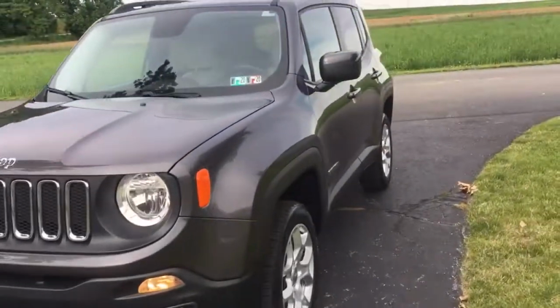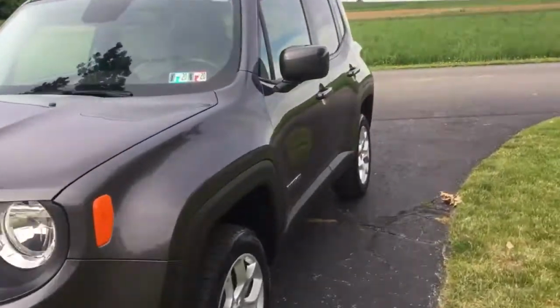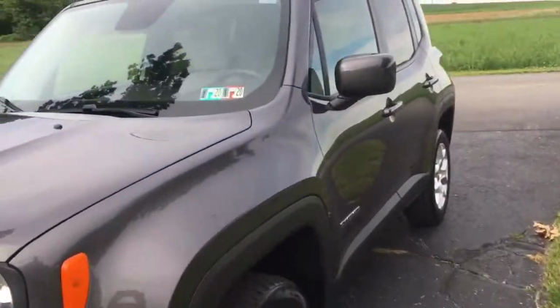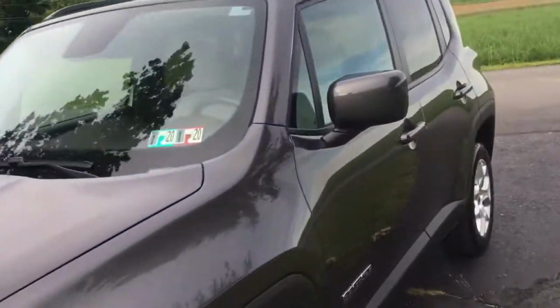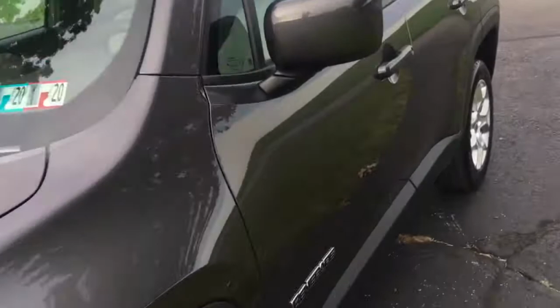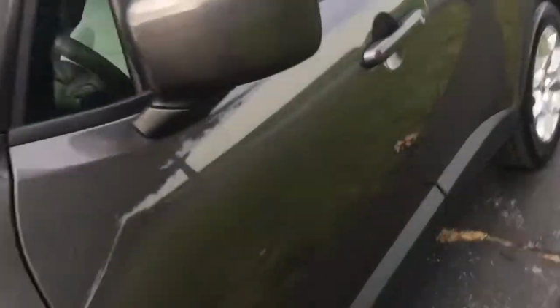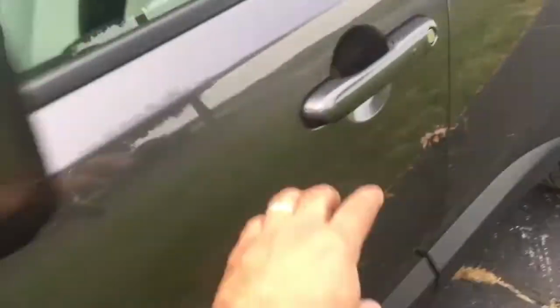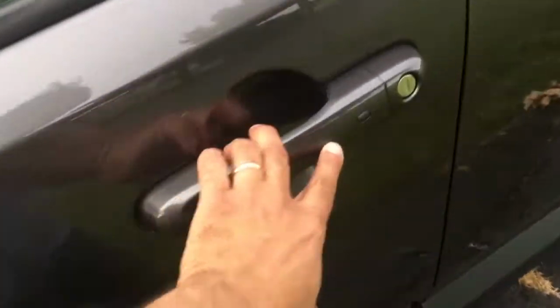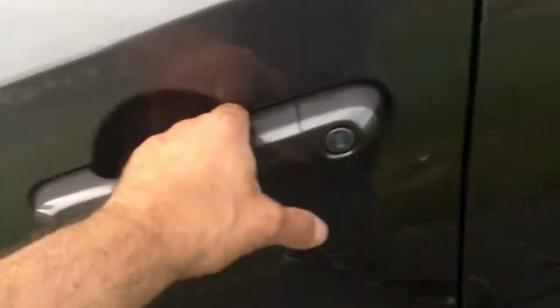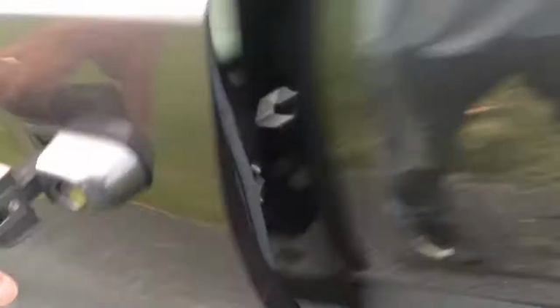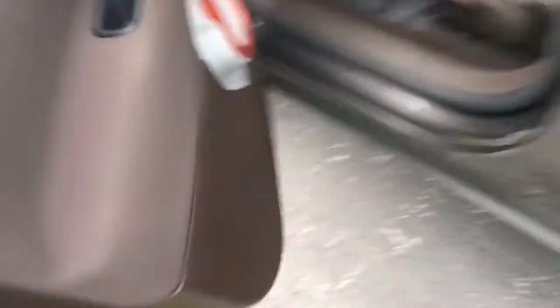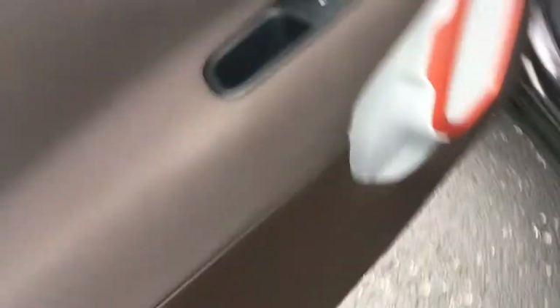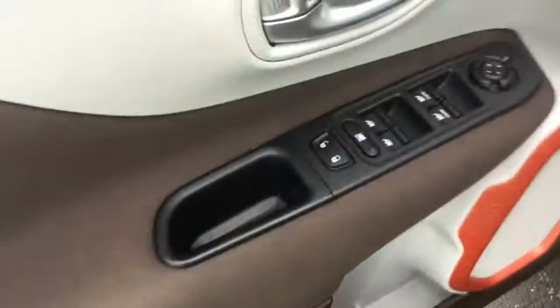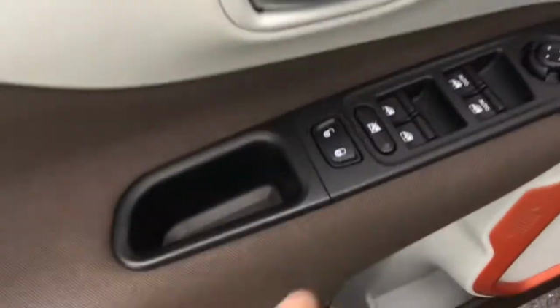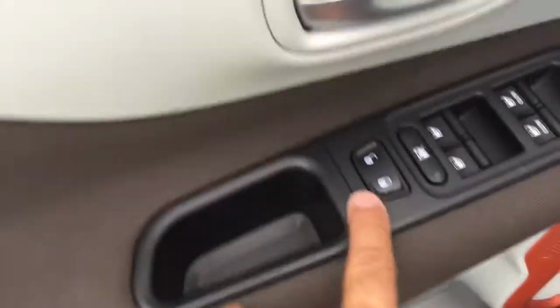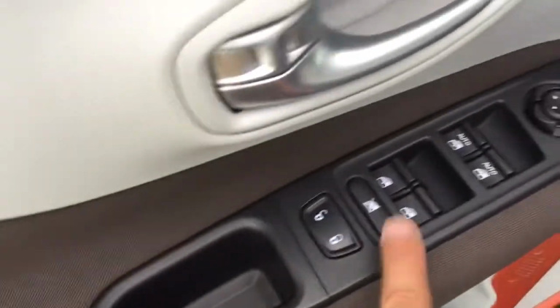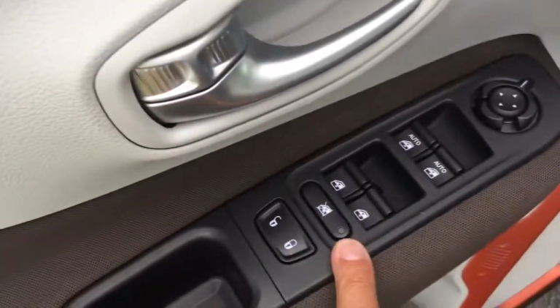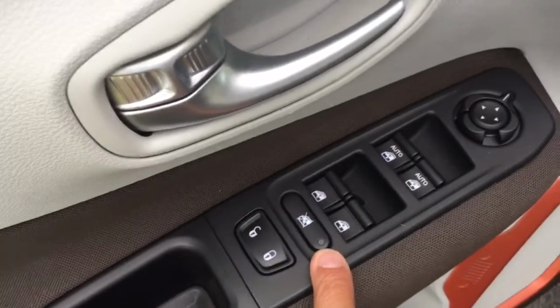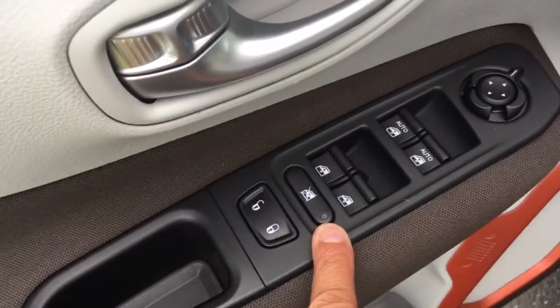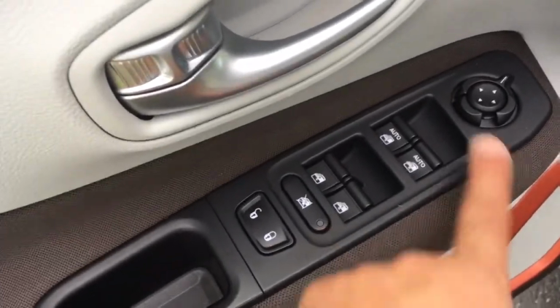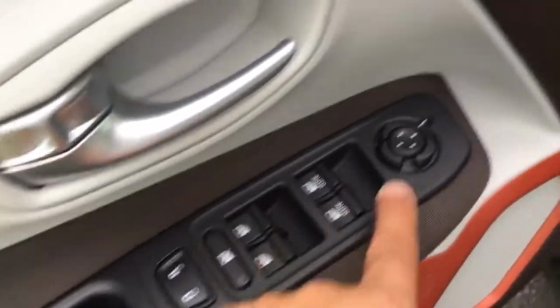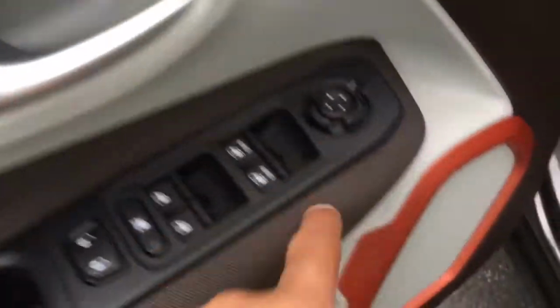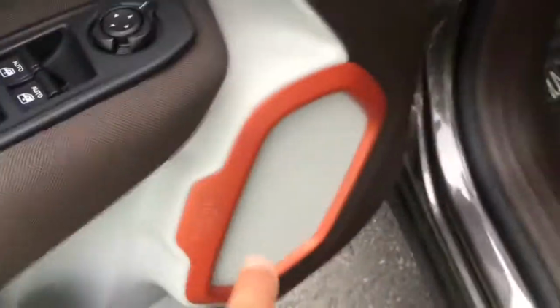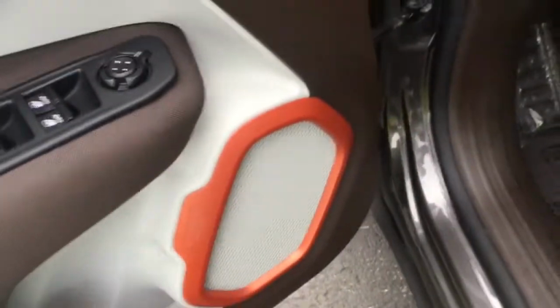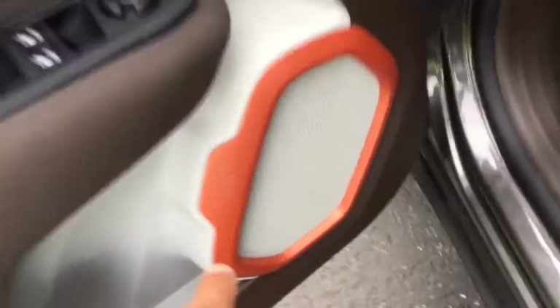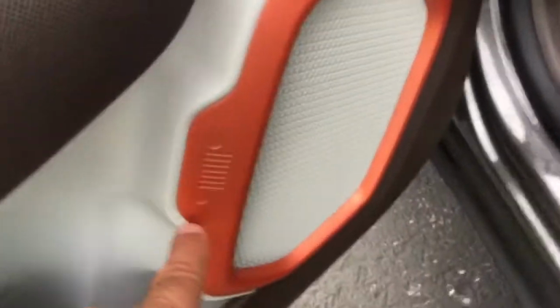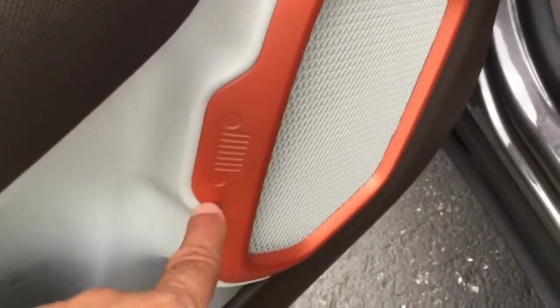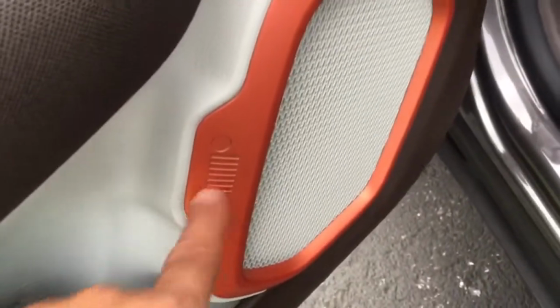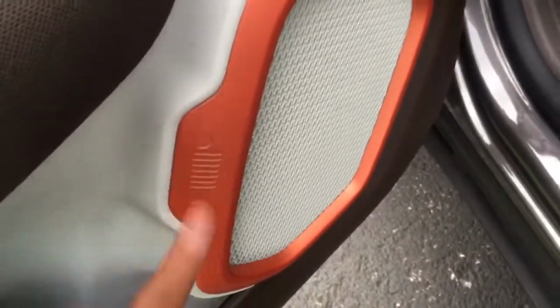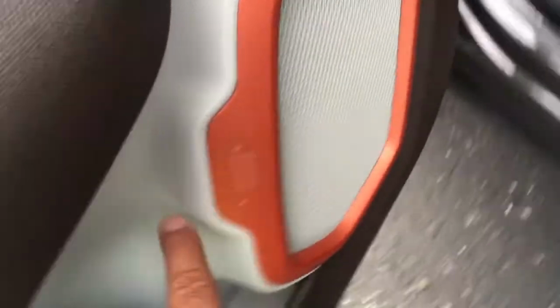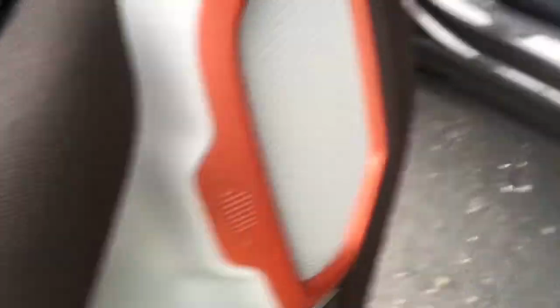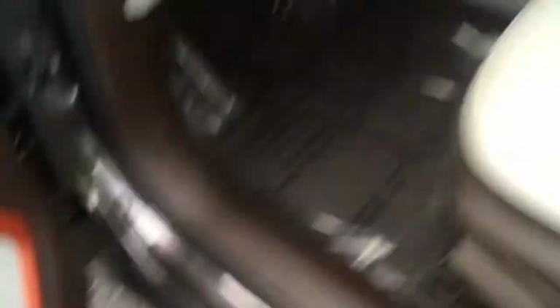It's got Jeep stuff everywhere. Hit this button, get in. Power locks, power windows — that's a window lockout — power mirrors. Look at this: that's the speaker, and that's the Jeep insignia — it's the Jeep grille right on the speaker. Isn't that cool?